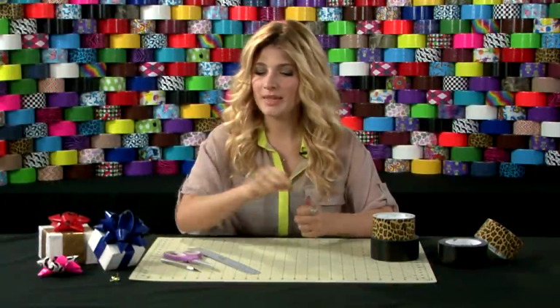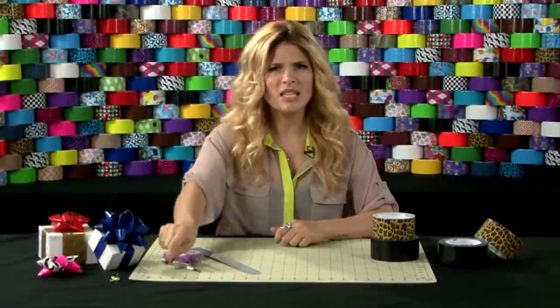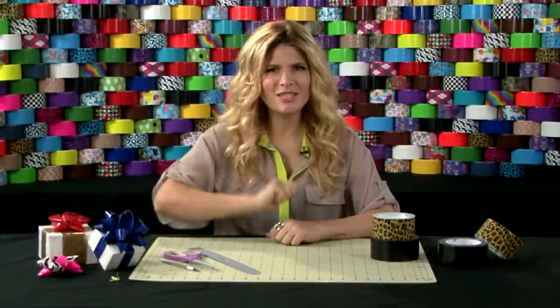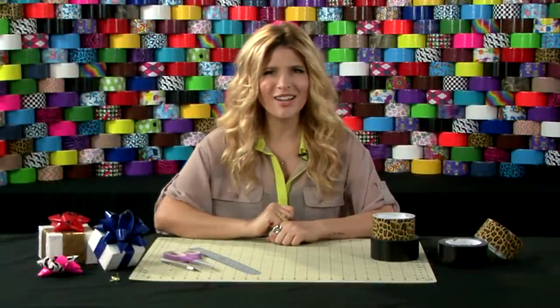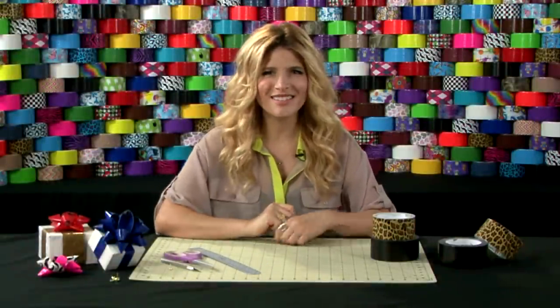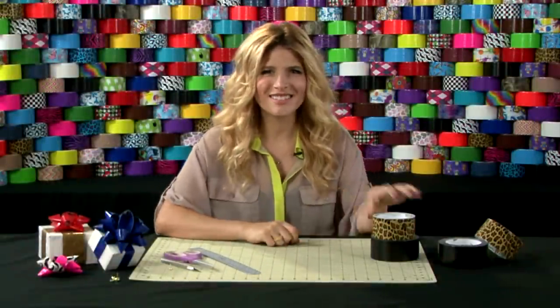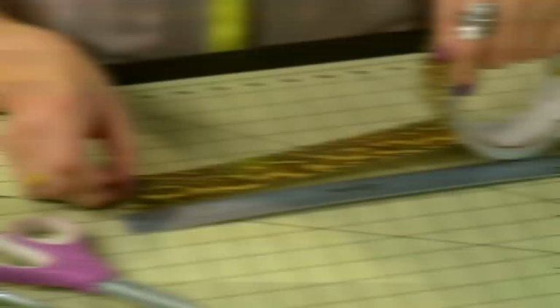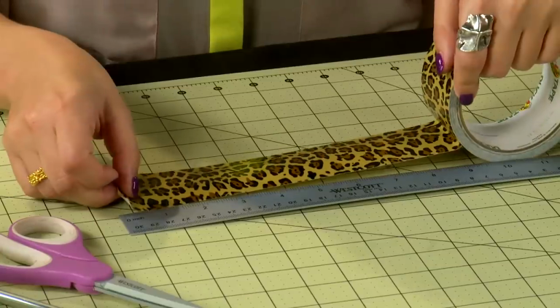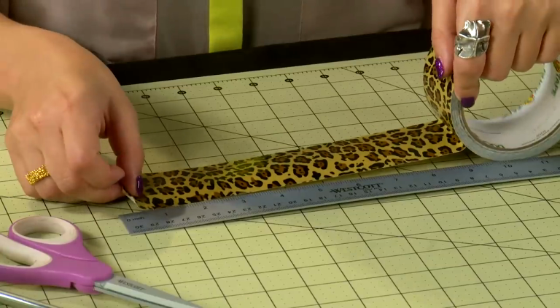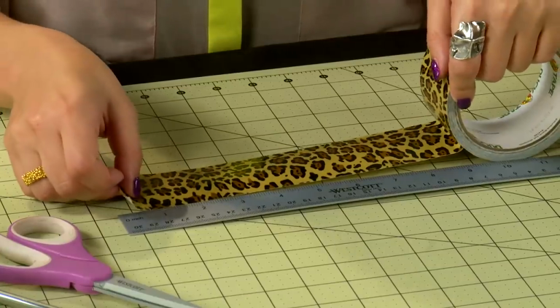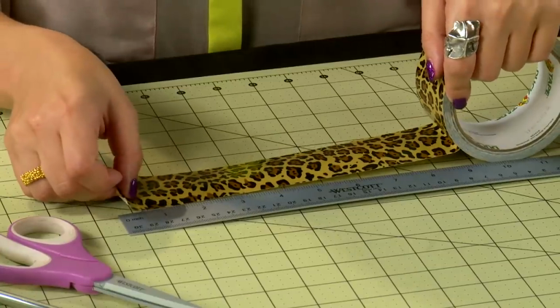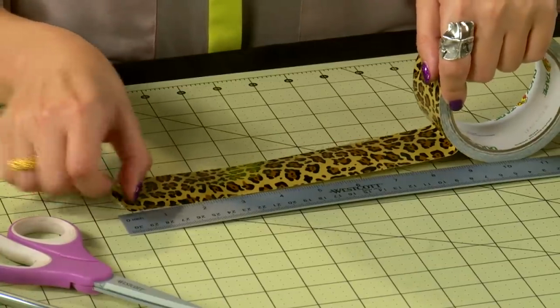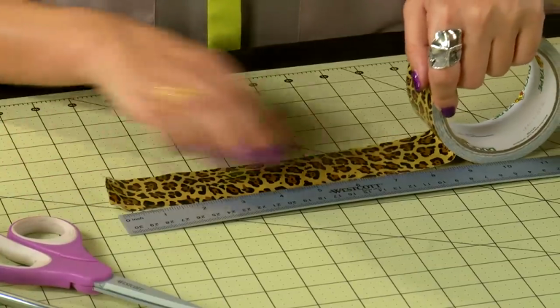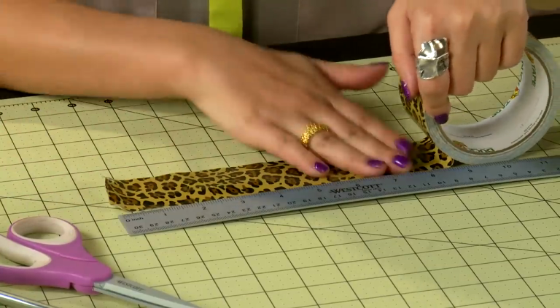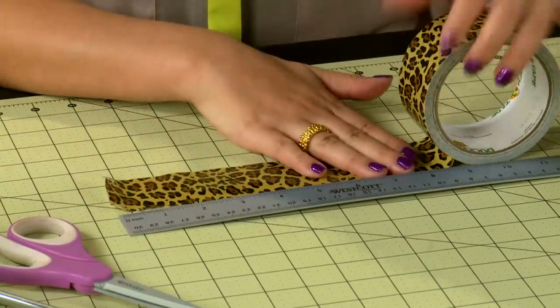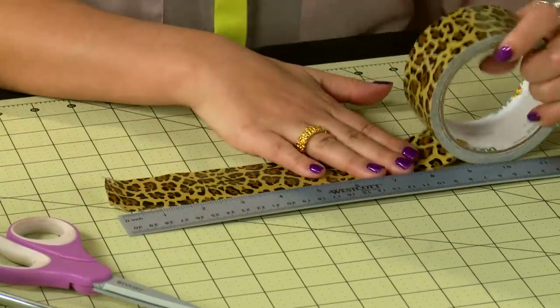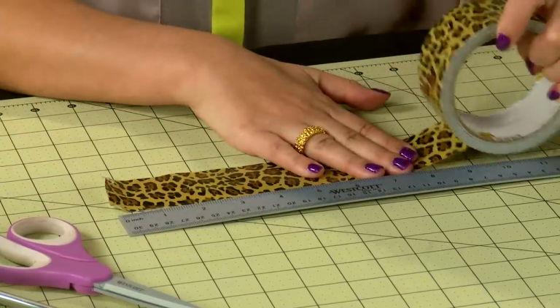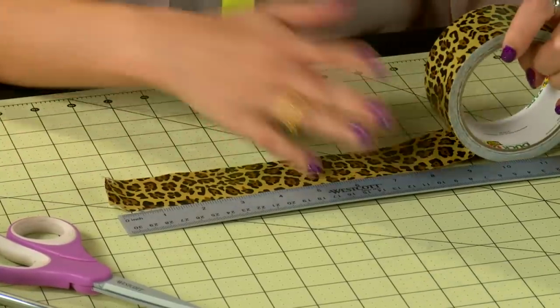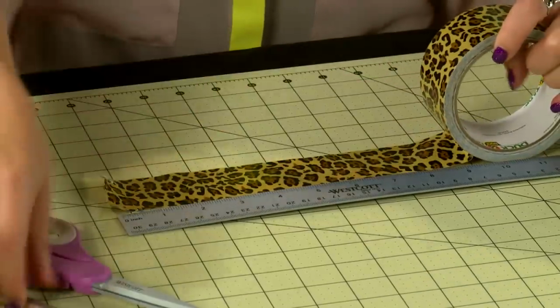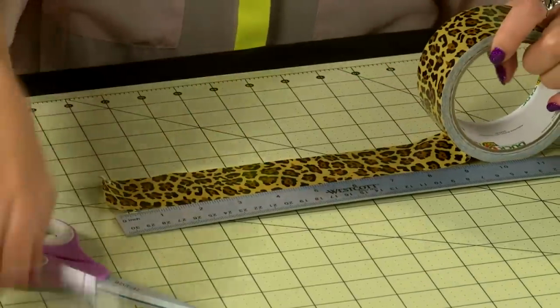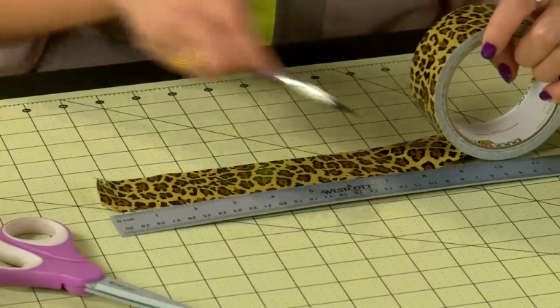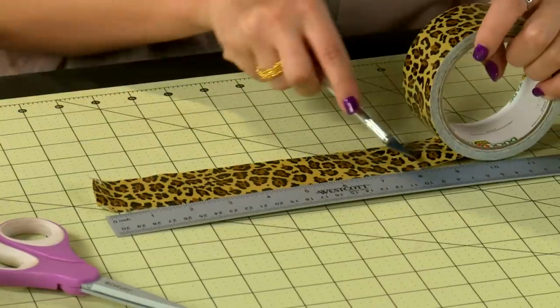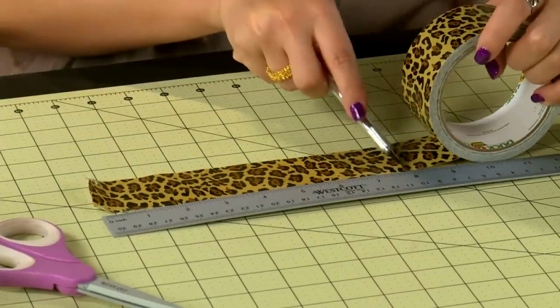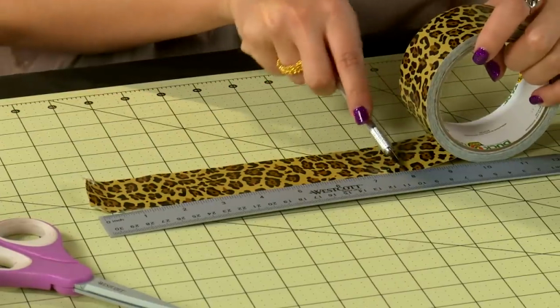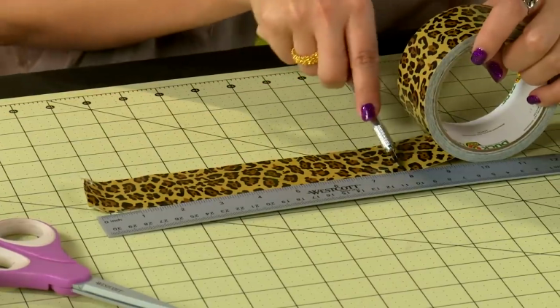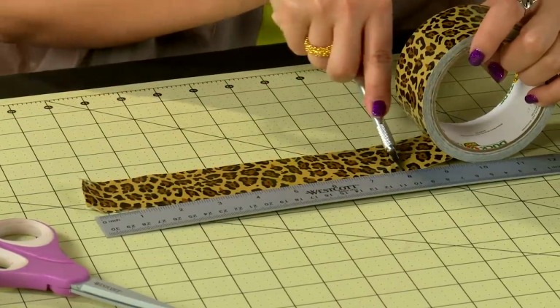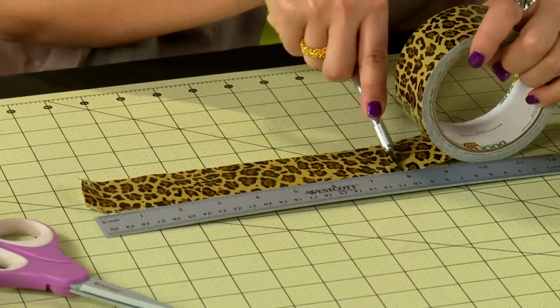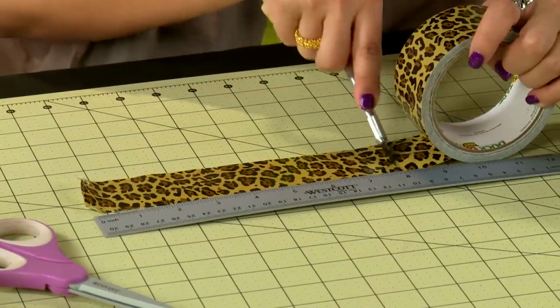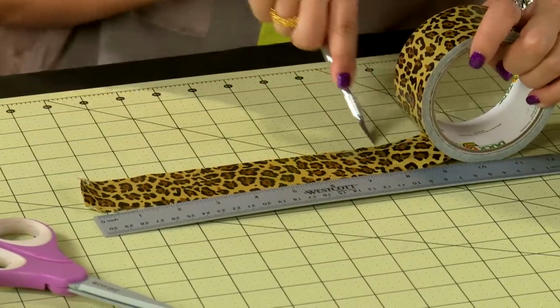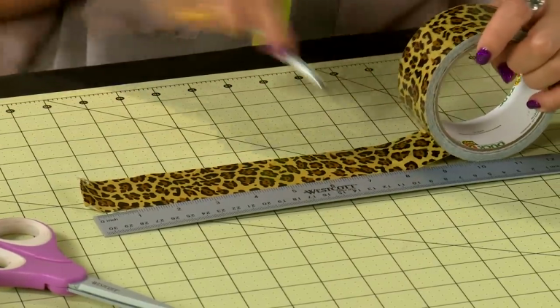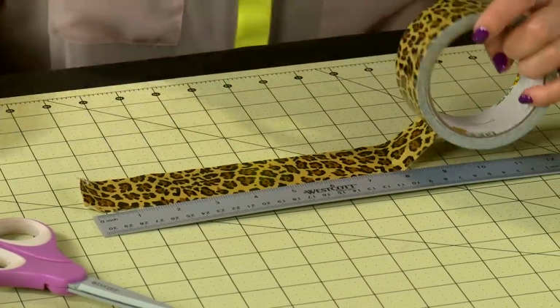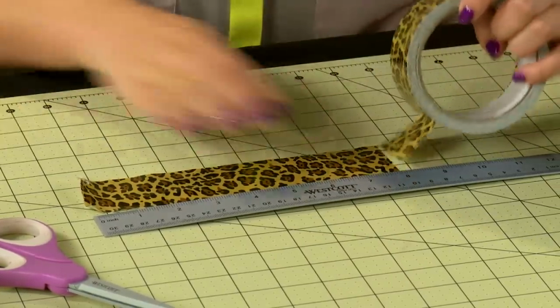Let's get started. Make five or more strips at eight inches in length. The more strips you make, the fuller your bow will be.